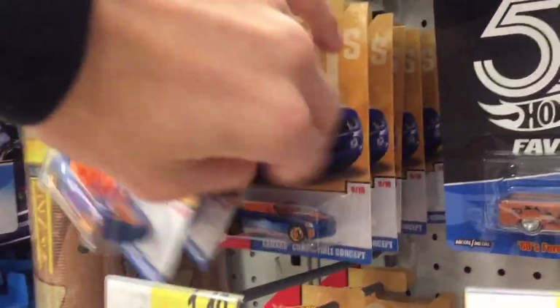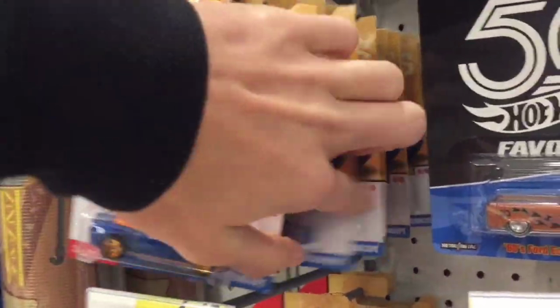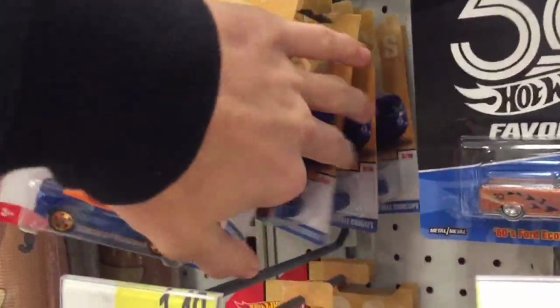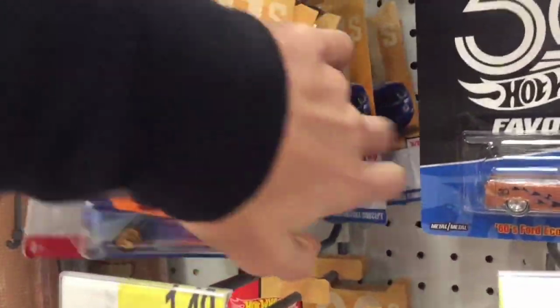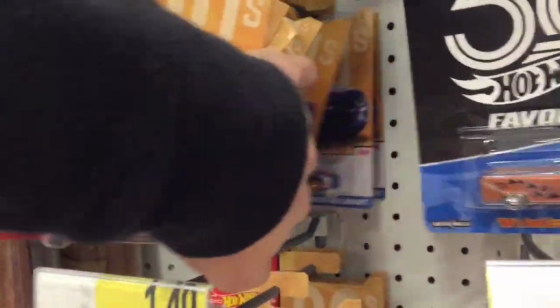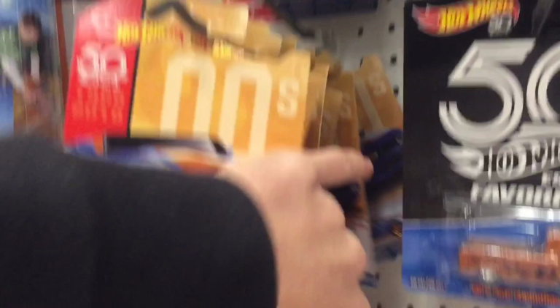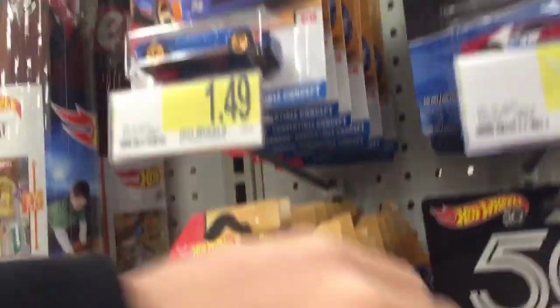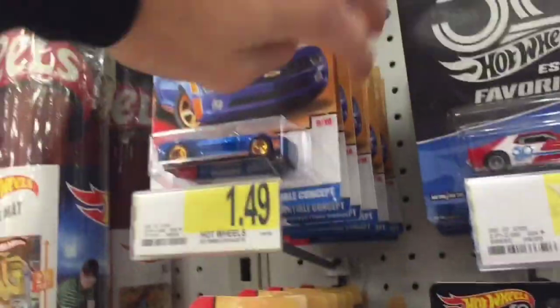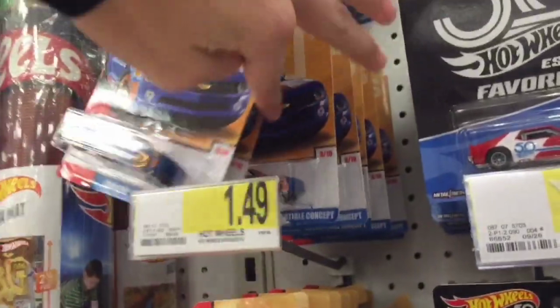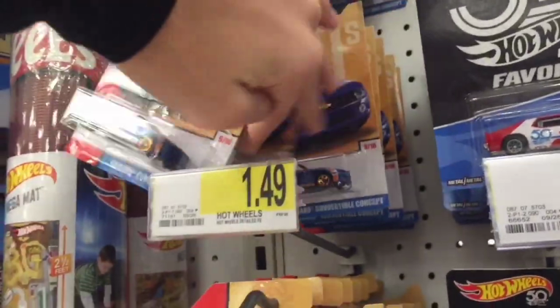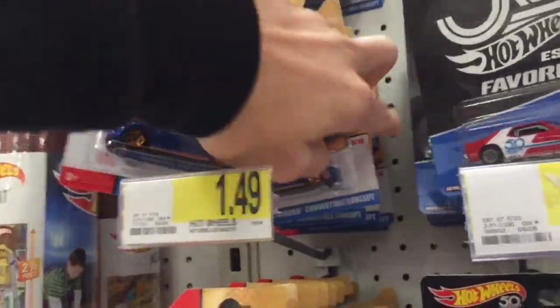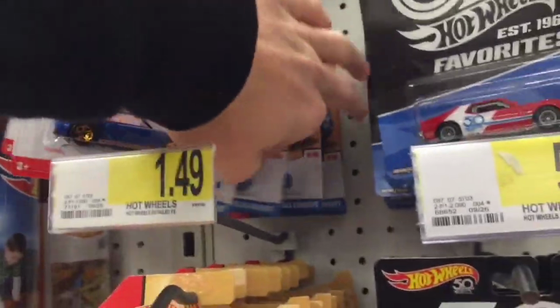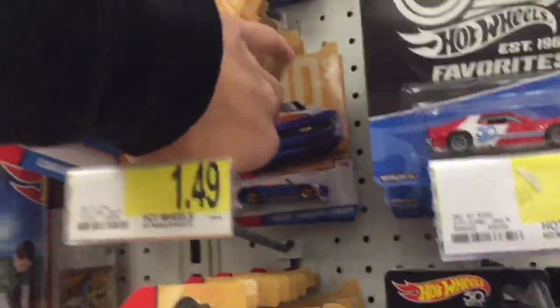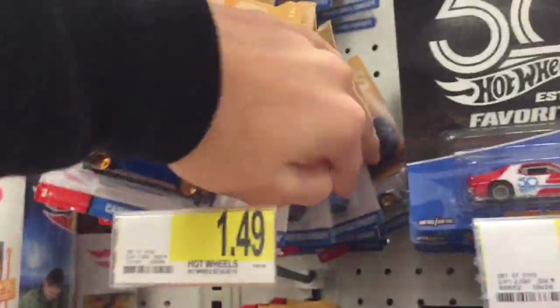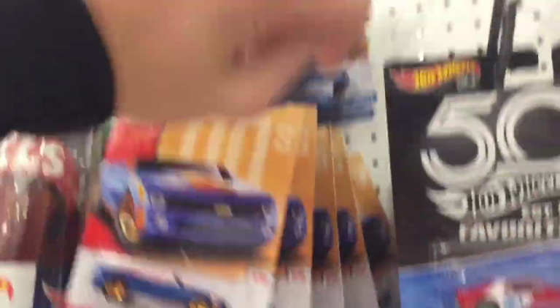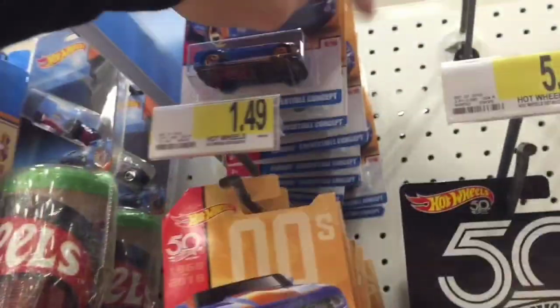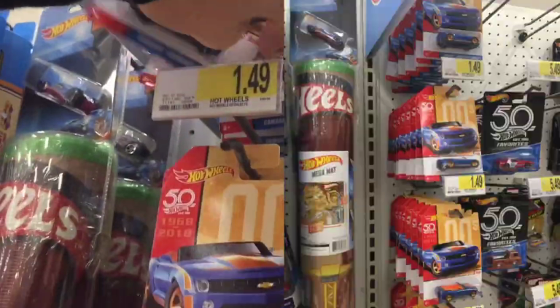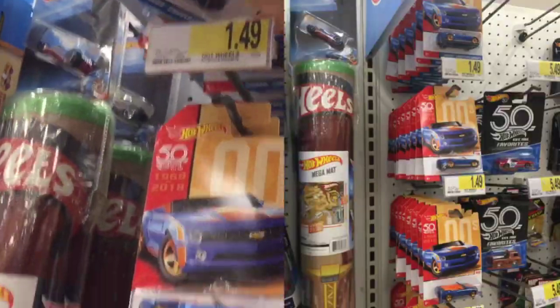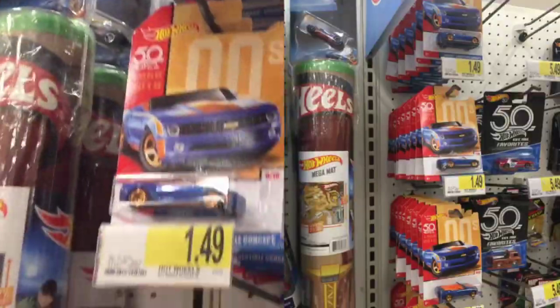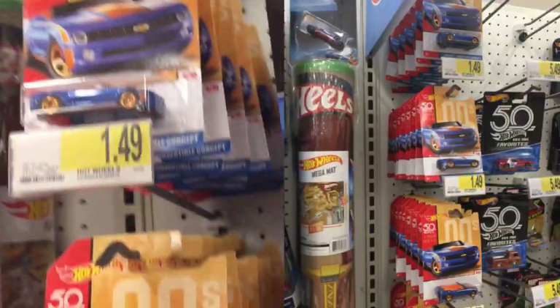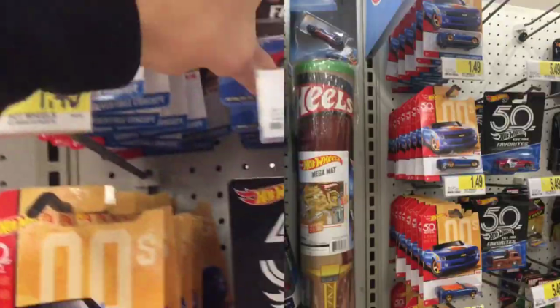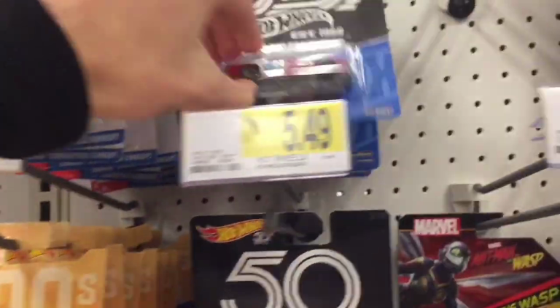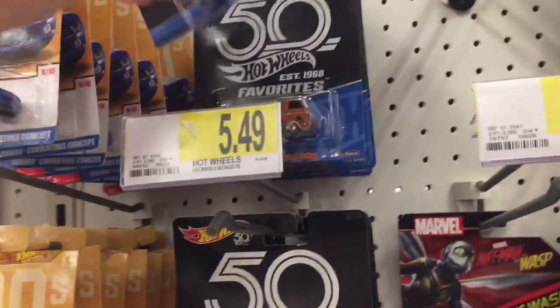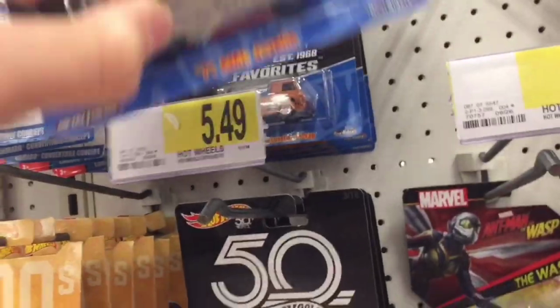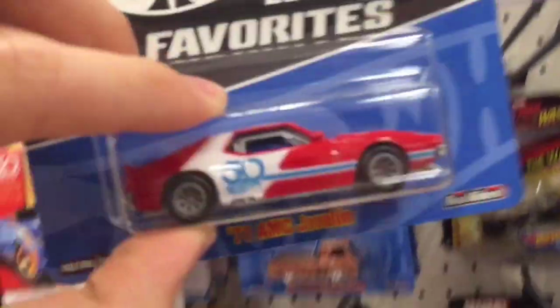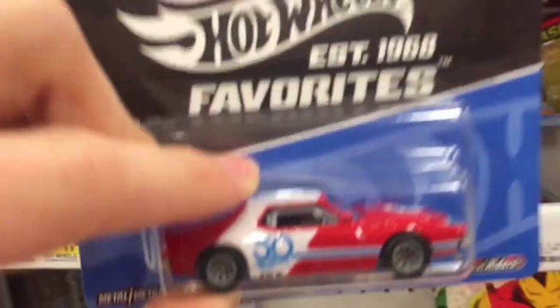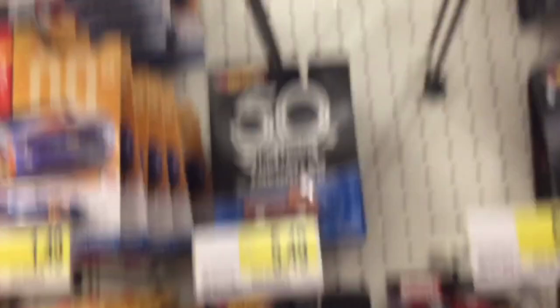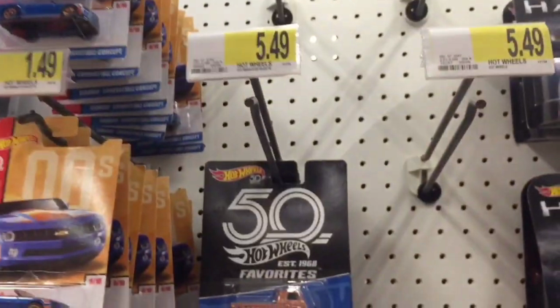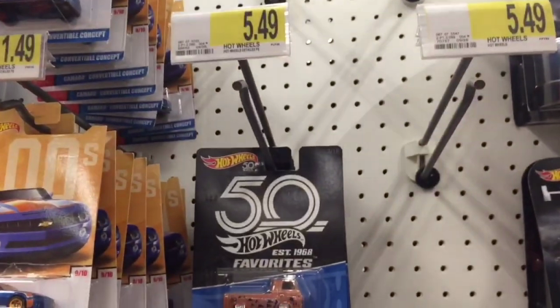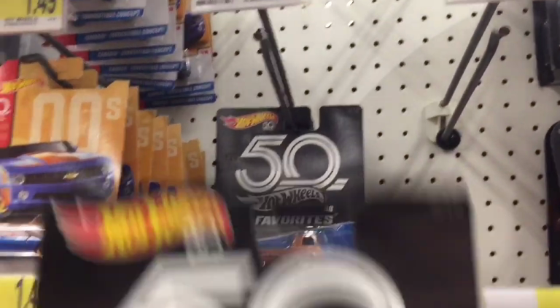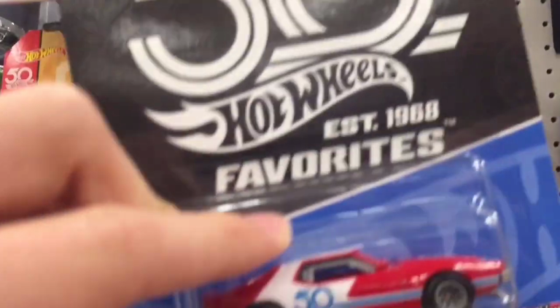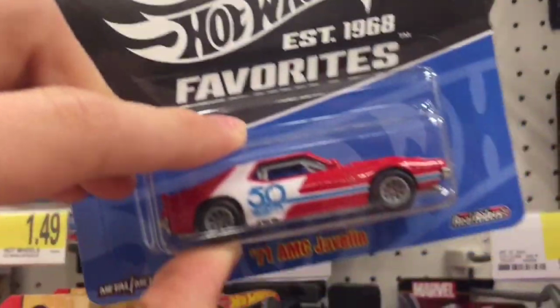We got tons and tons of these Camaros which are still sitting in the stores, not selling out — kind of sucks. Then we got this cool looking one for $5.49.